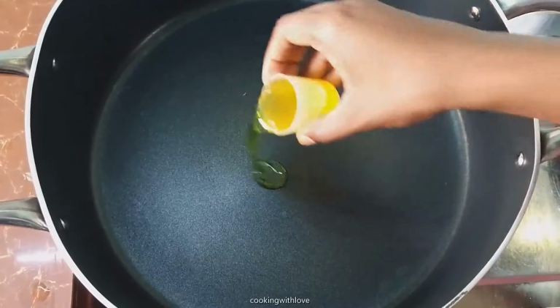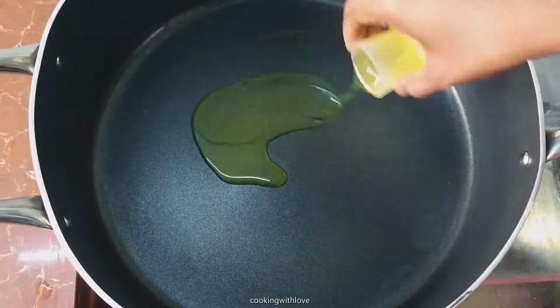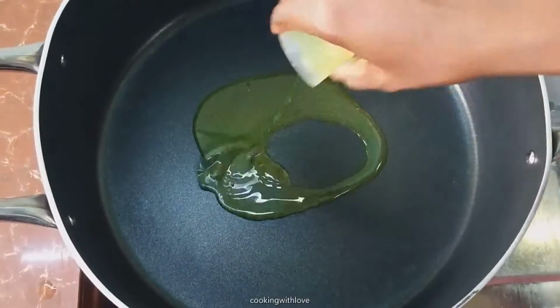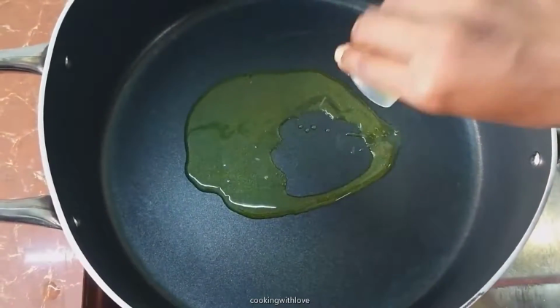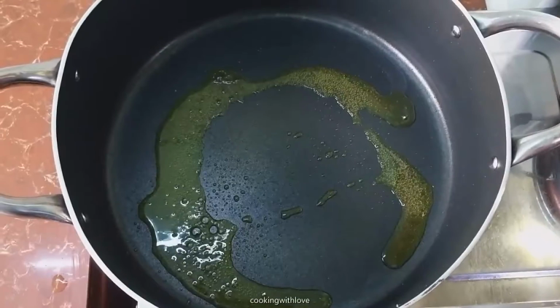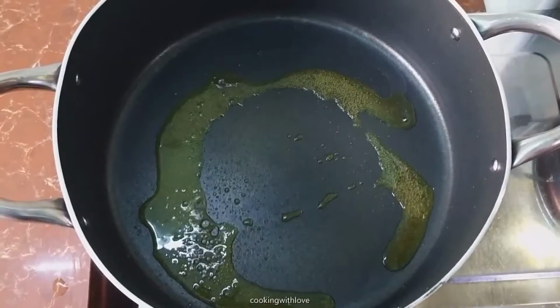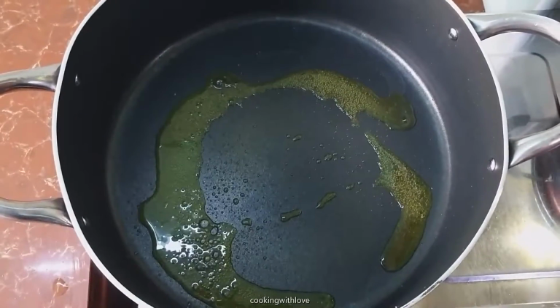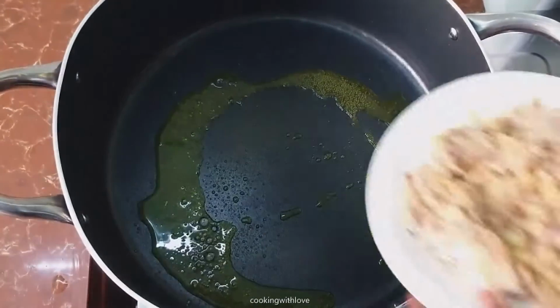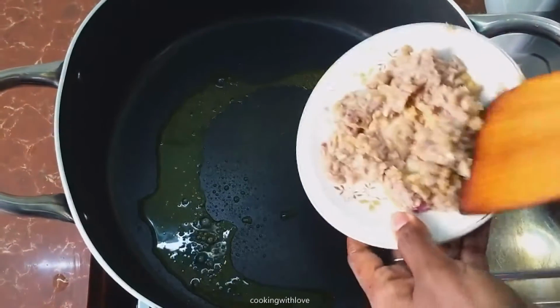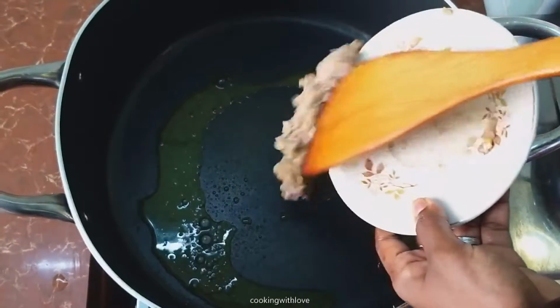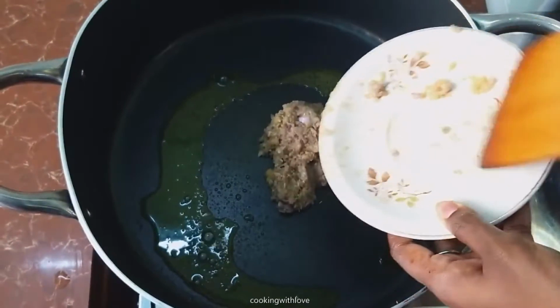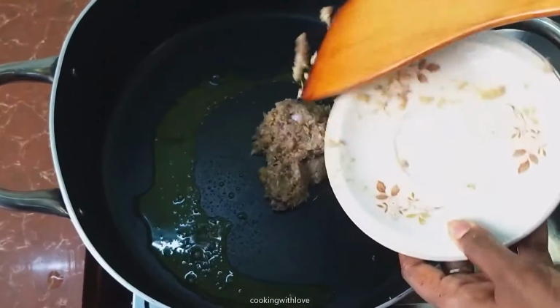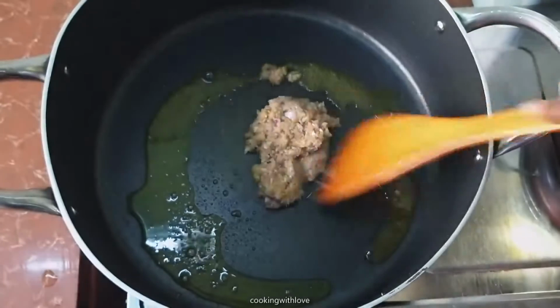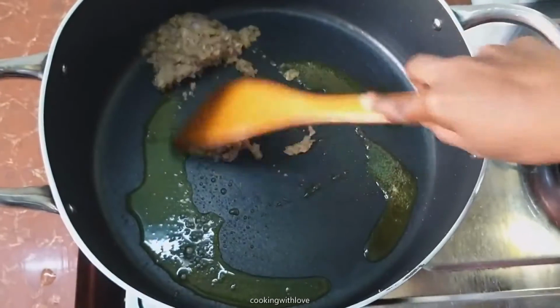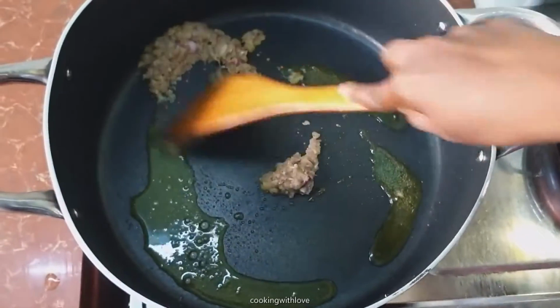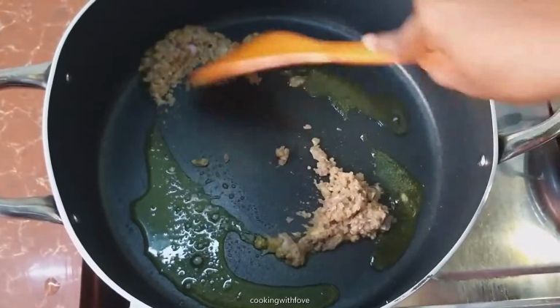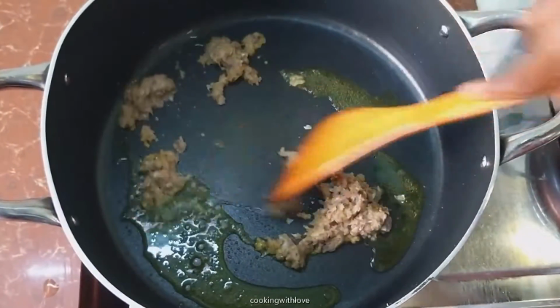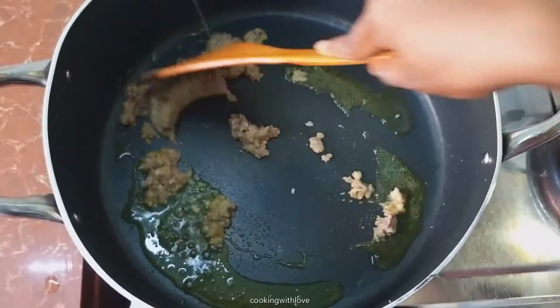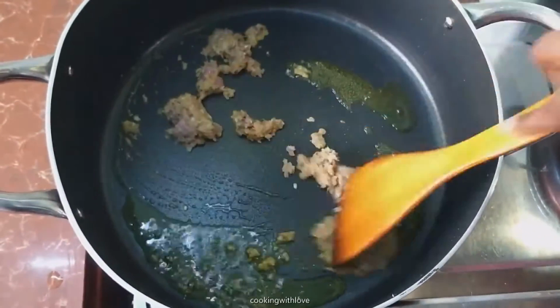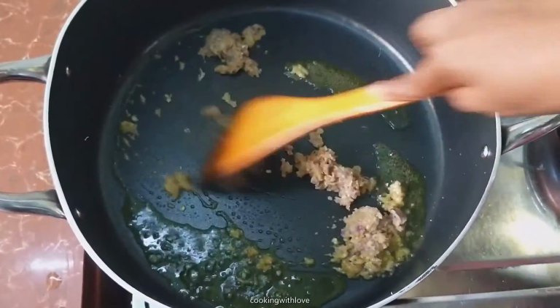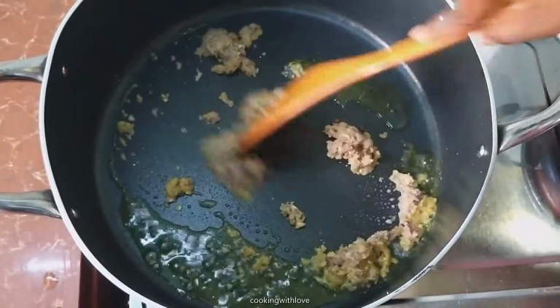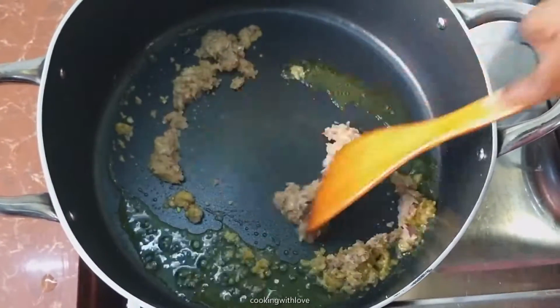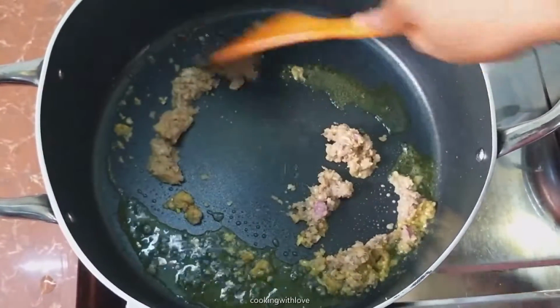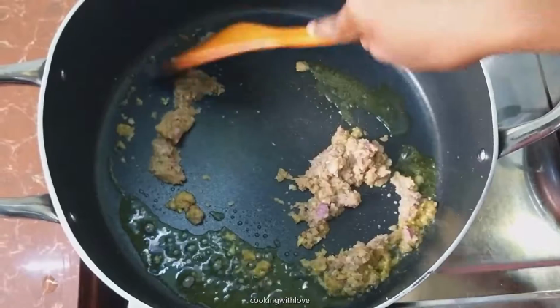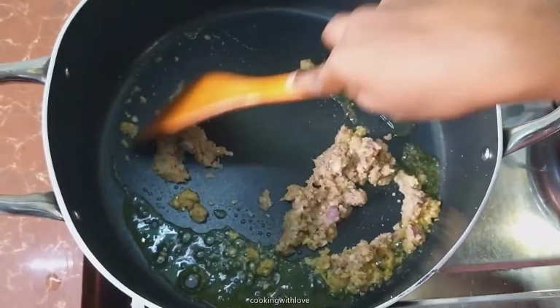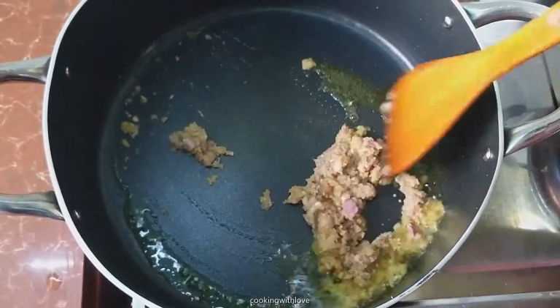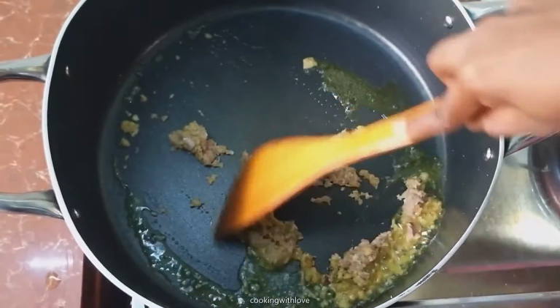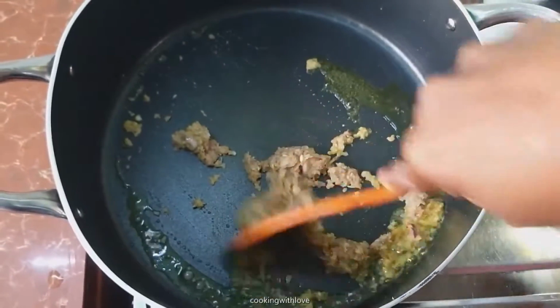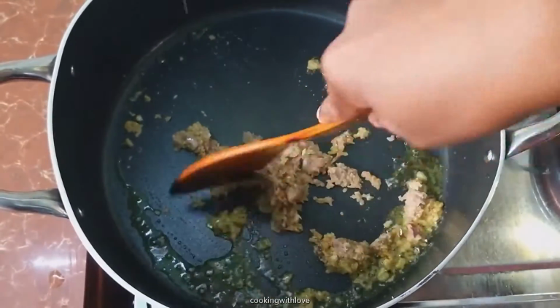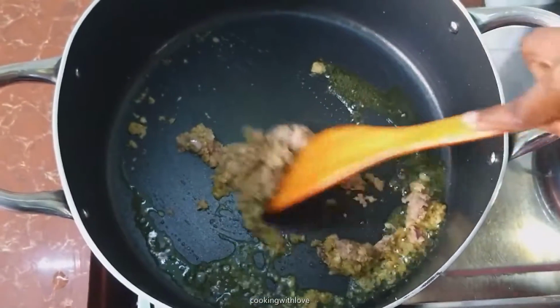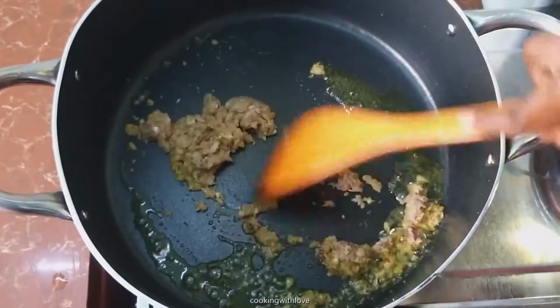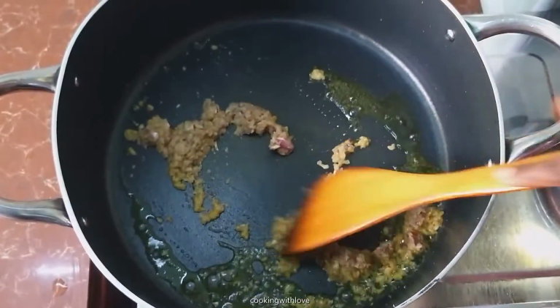Add oil. Add the blended paste of onions, garlic, anchovies, and belacan, which is known as shrimp paste. Stir it well.